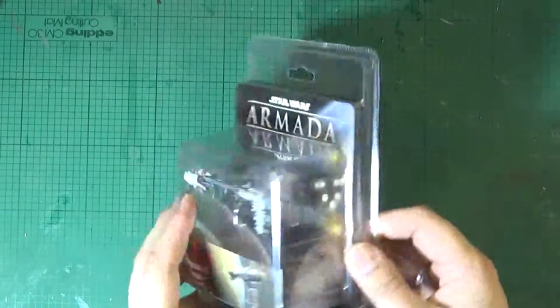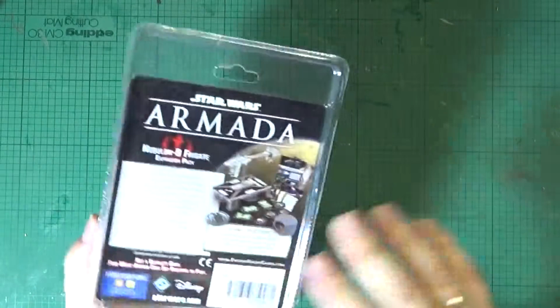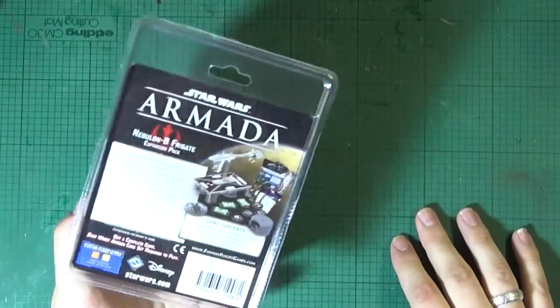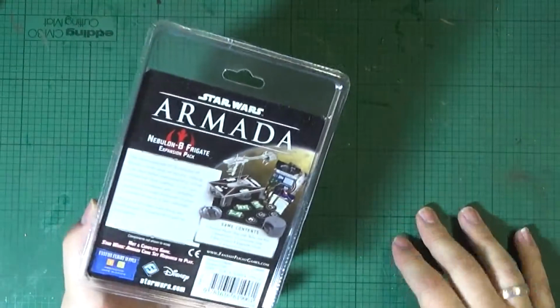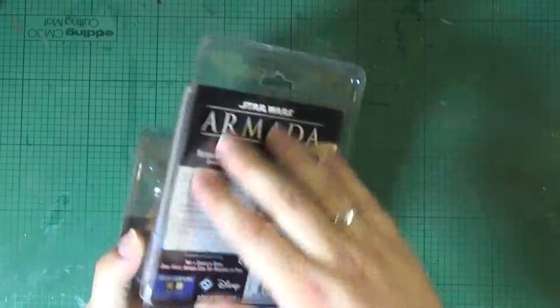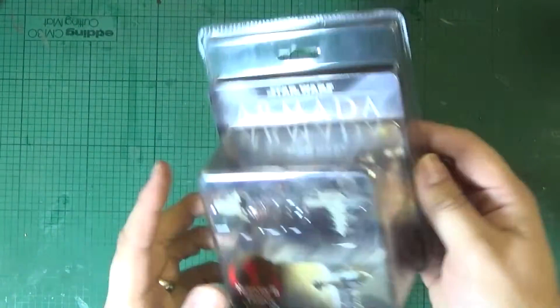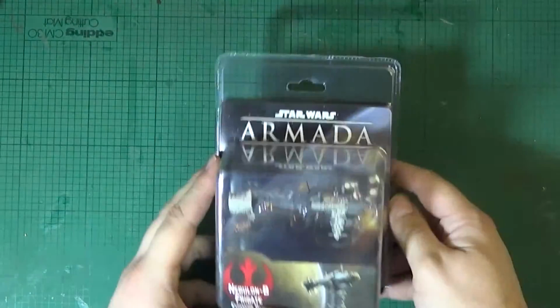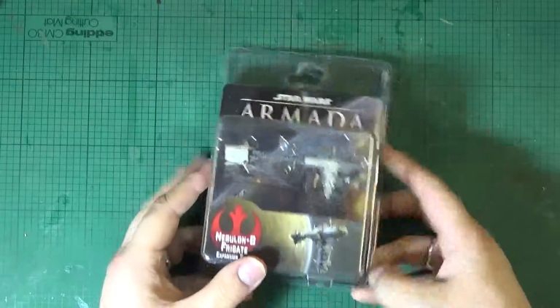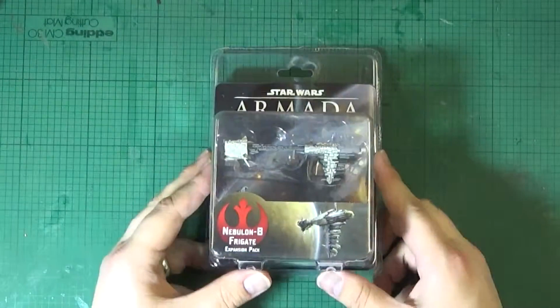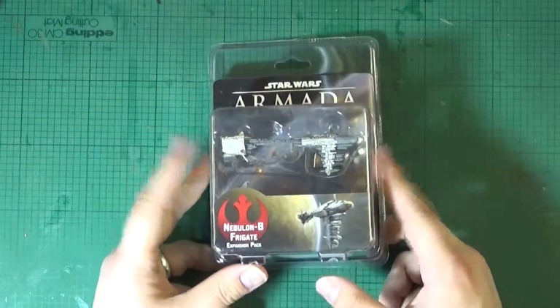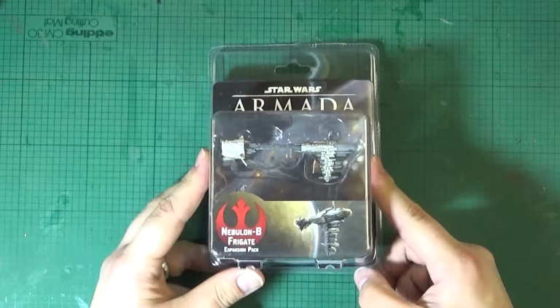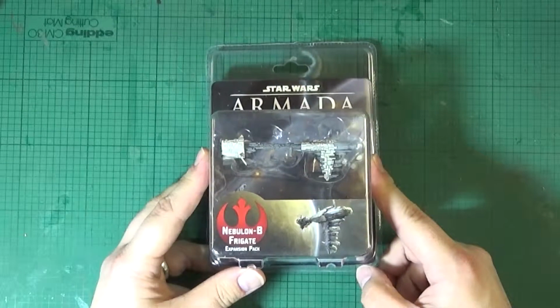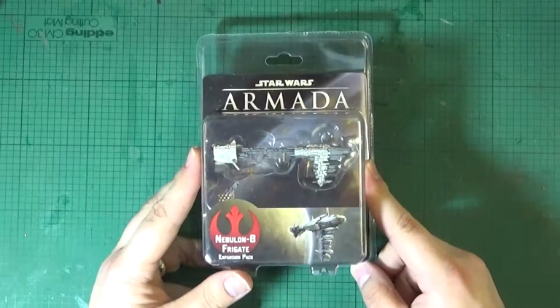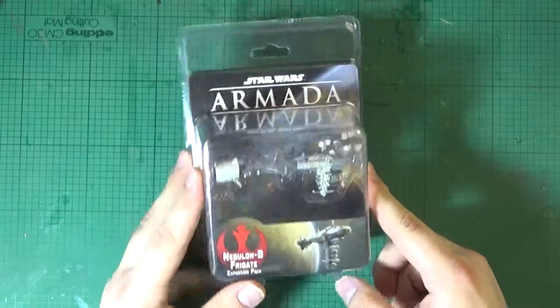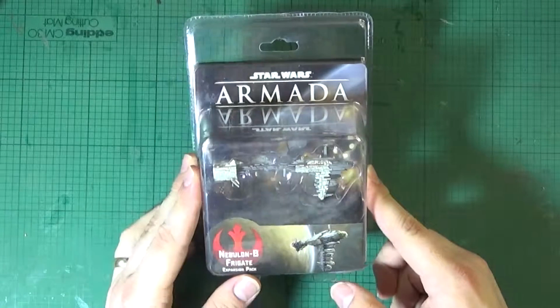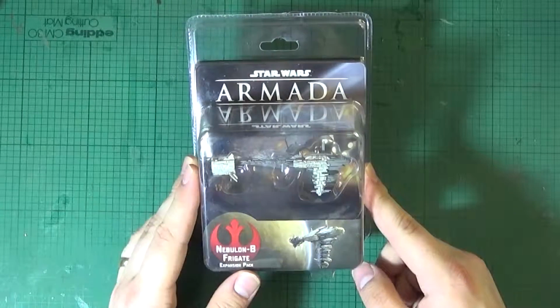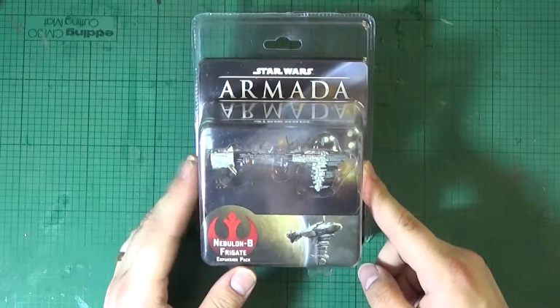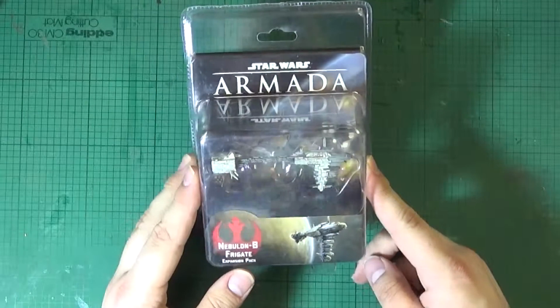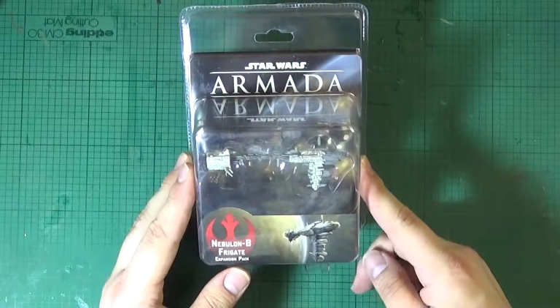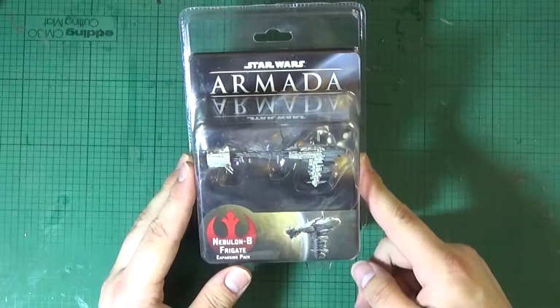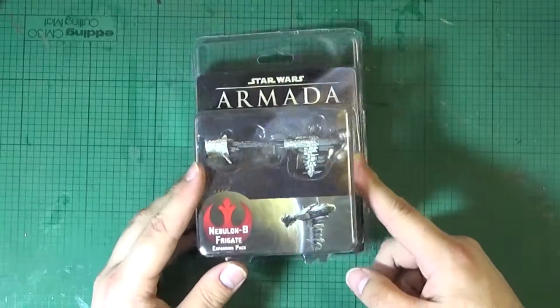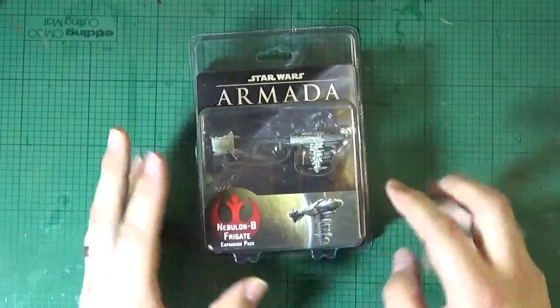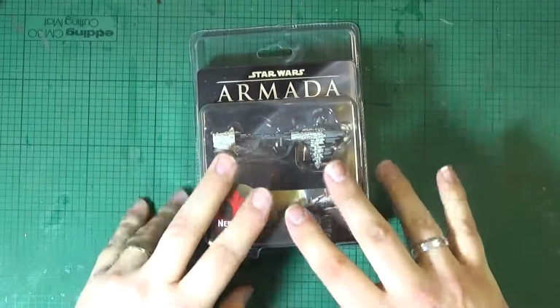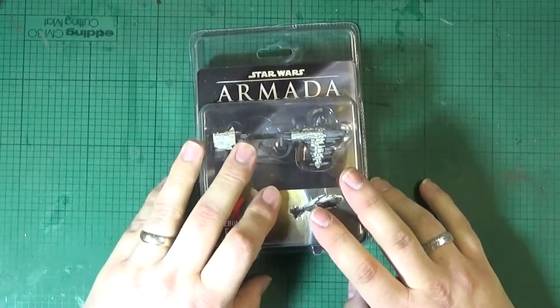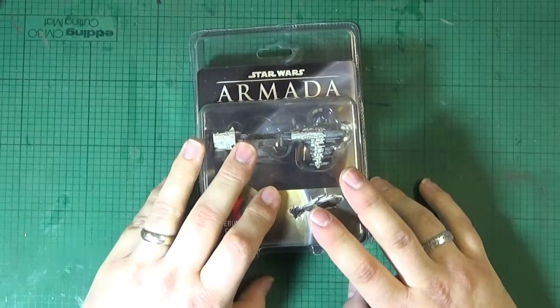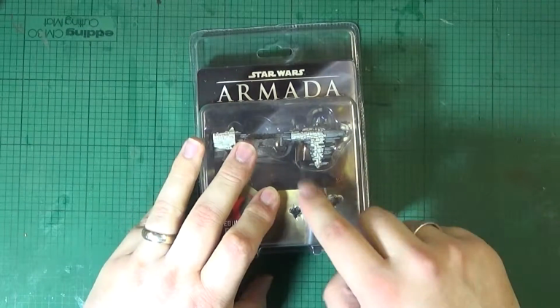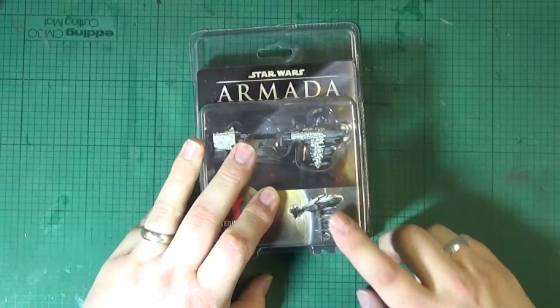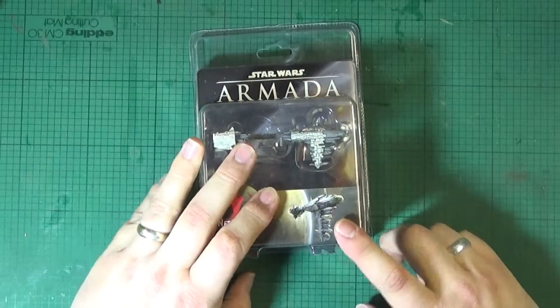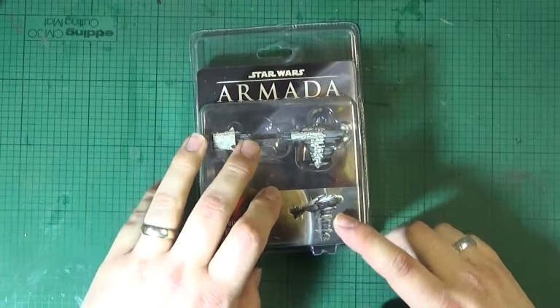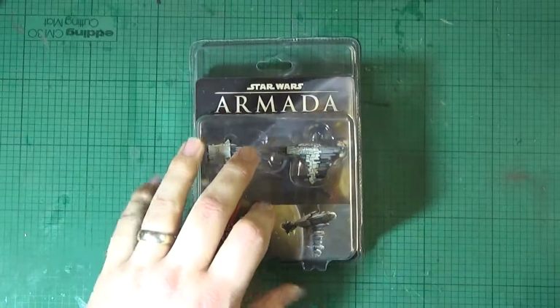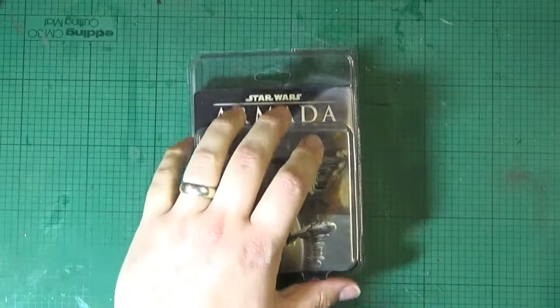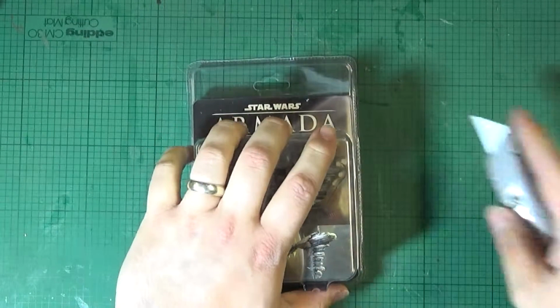This one was one I probably didn't need to get because obviously I've already got two of these from the starter sets. But you know what Fantasy Flight is like — they always put the best cards in these standalone packs that you'd really want.